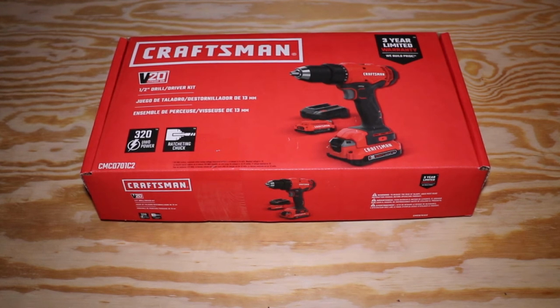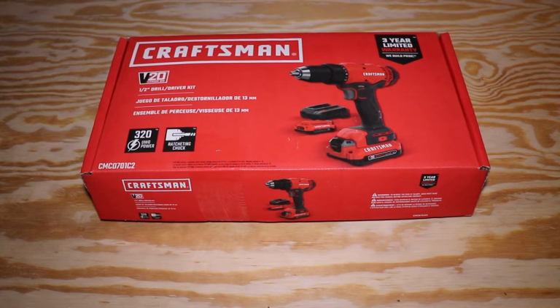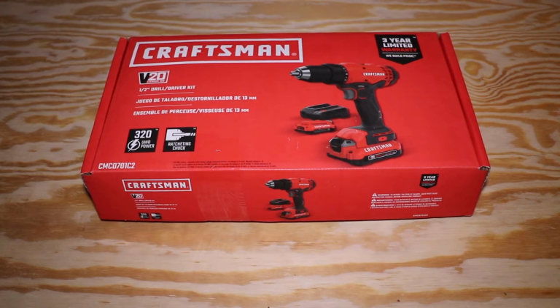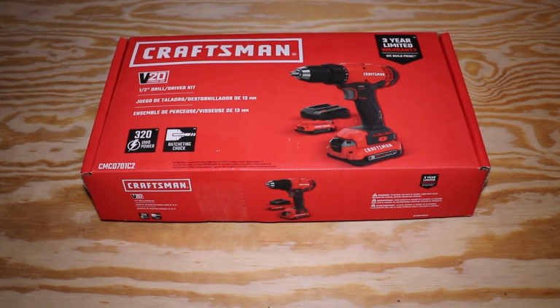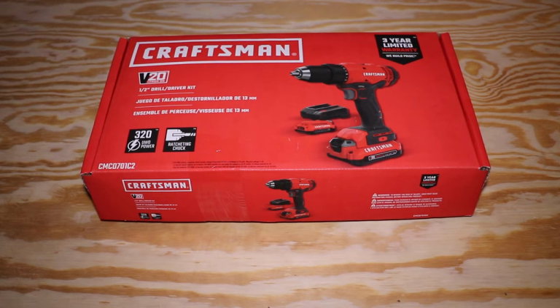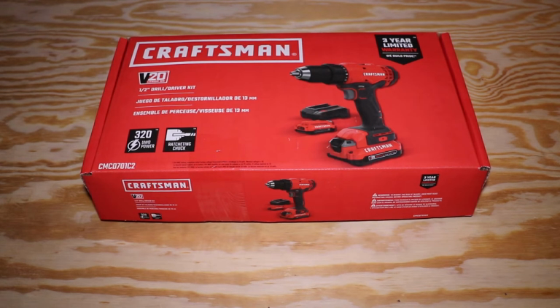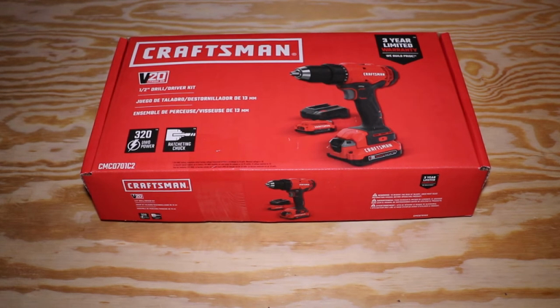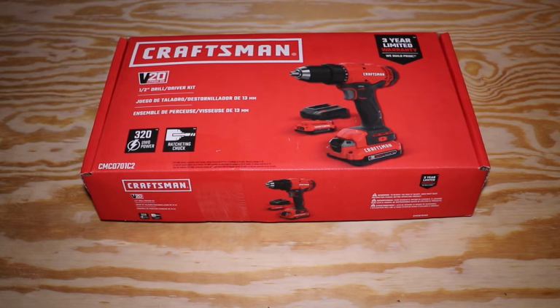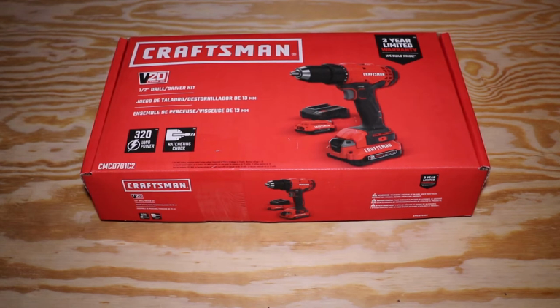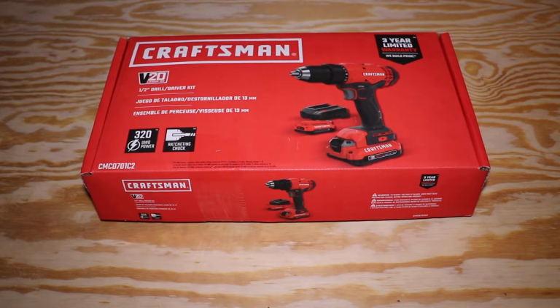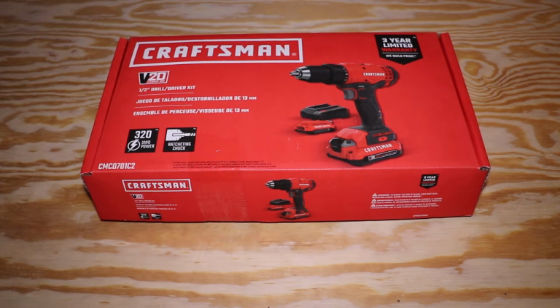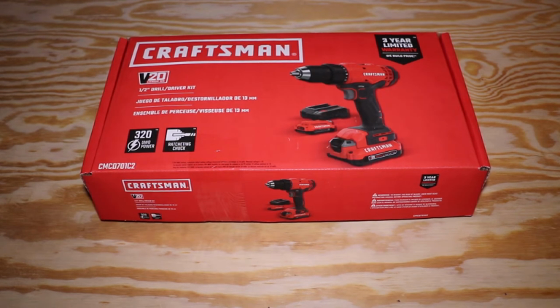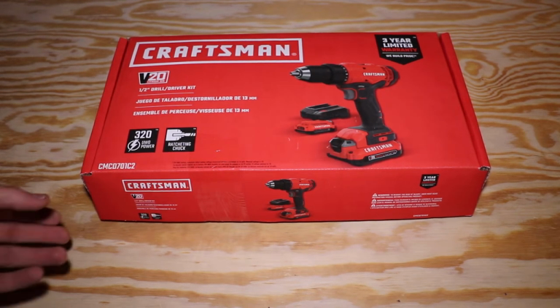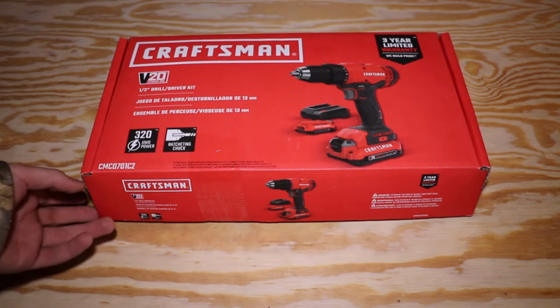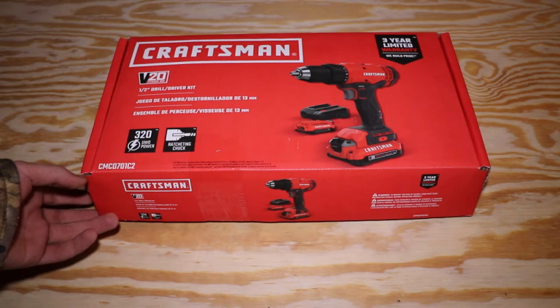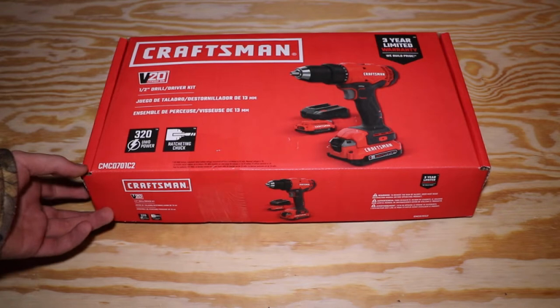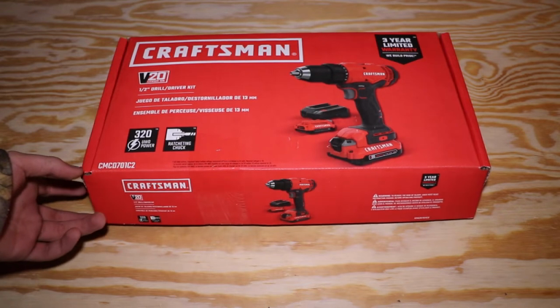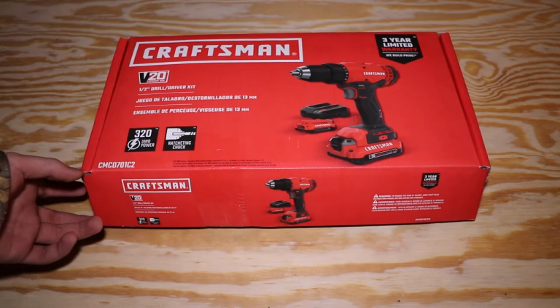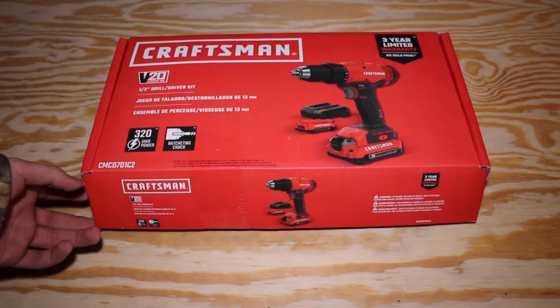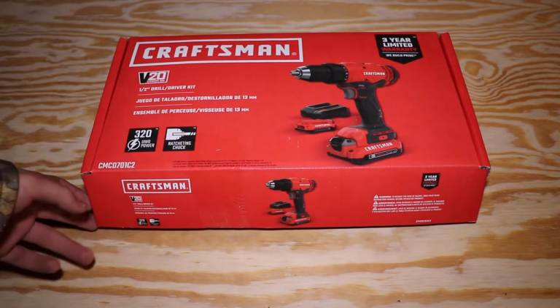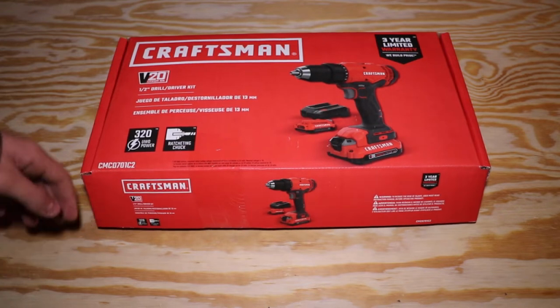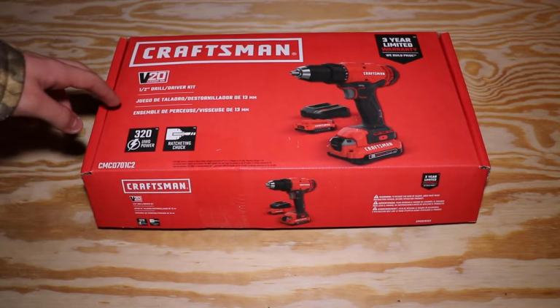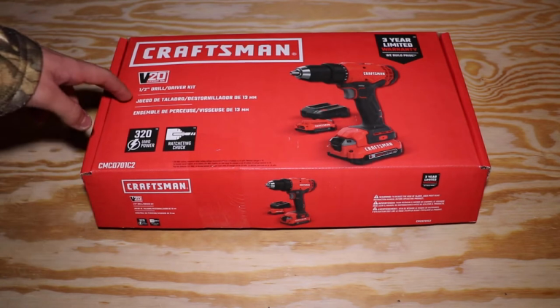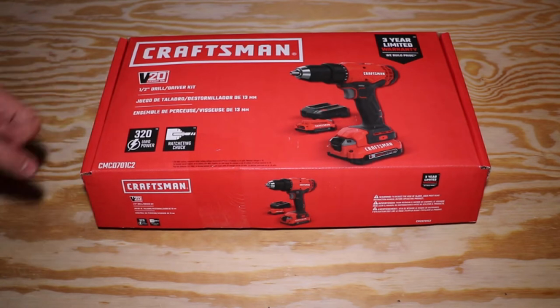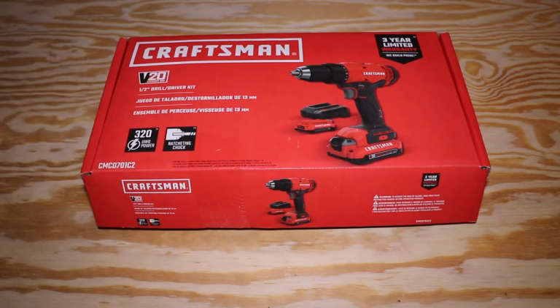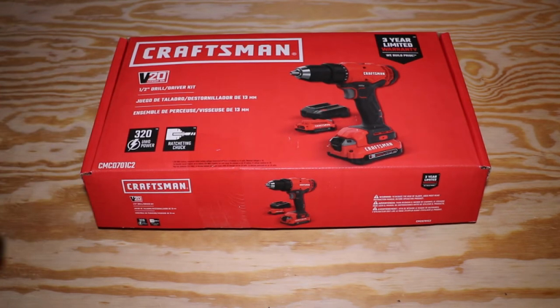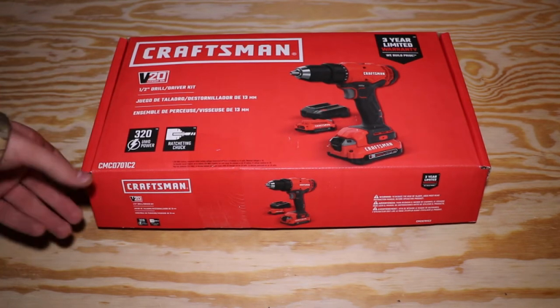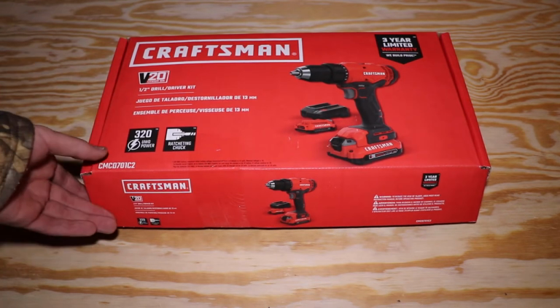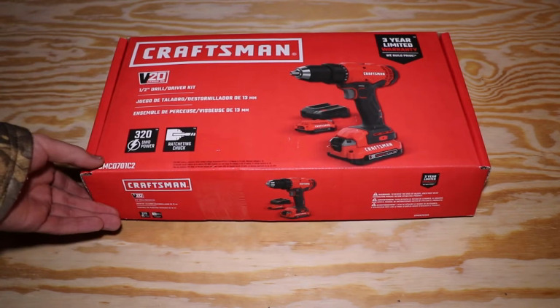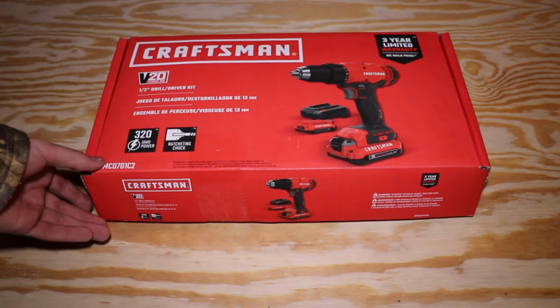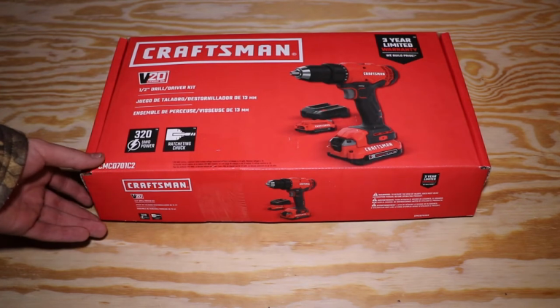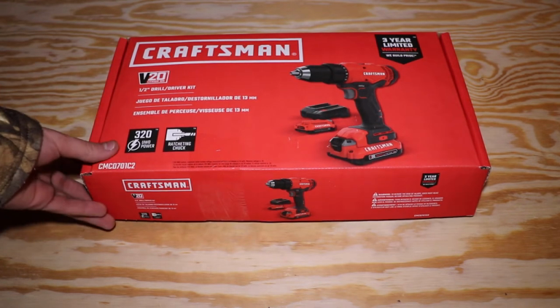What's up guys, Everyday Tools here, back again with another video. Today we're going to be doing an unboxing of the Craftsman V20 half-inch drill and driver kit.